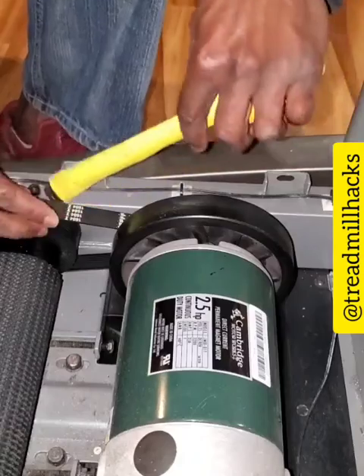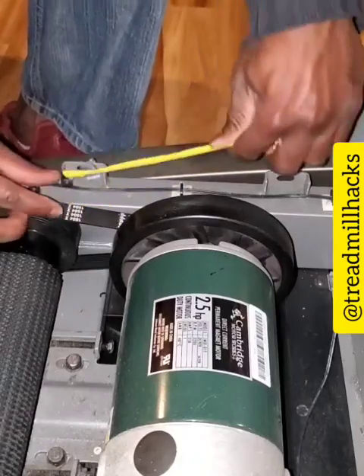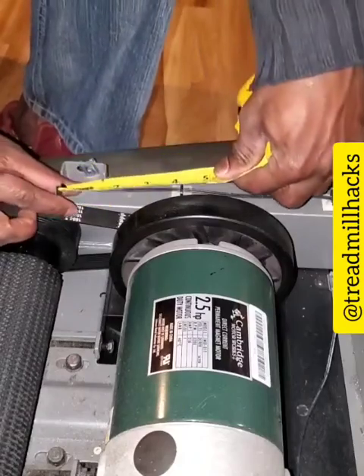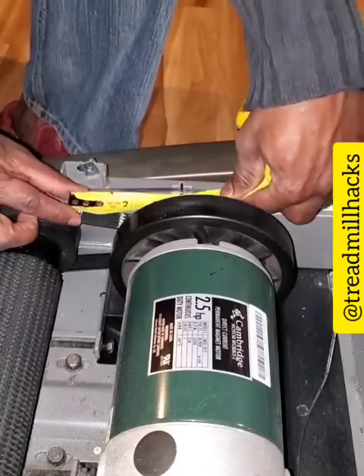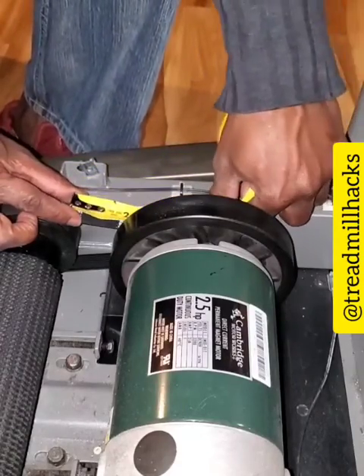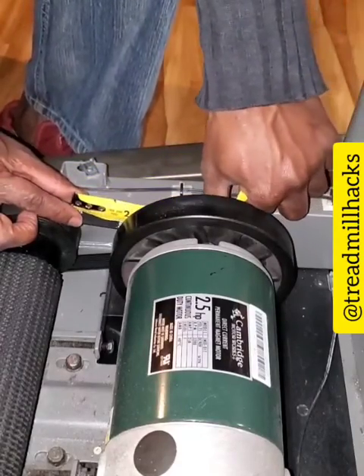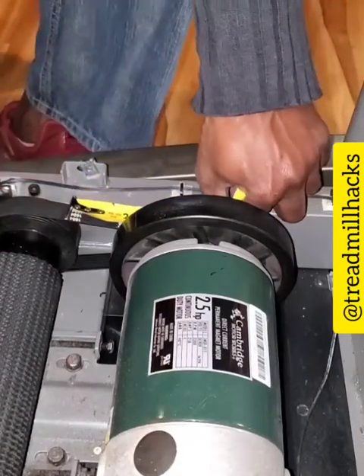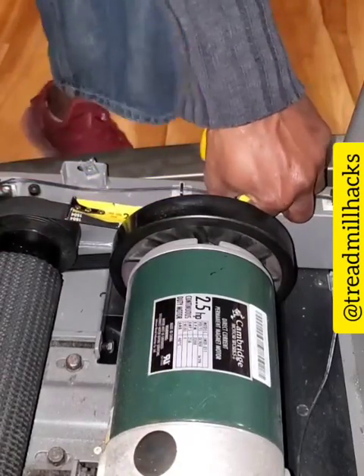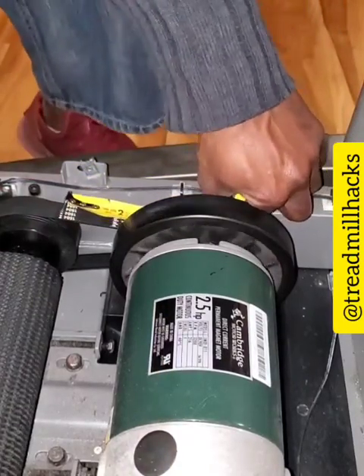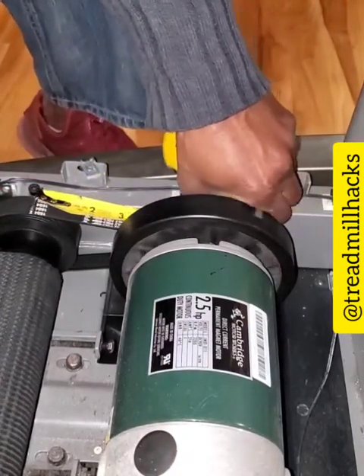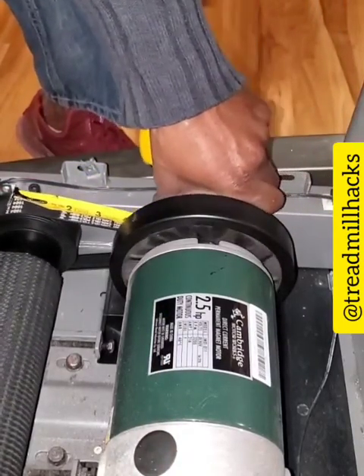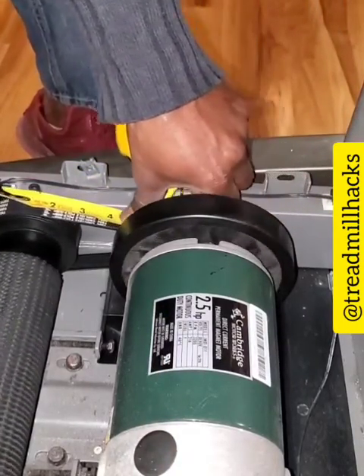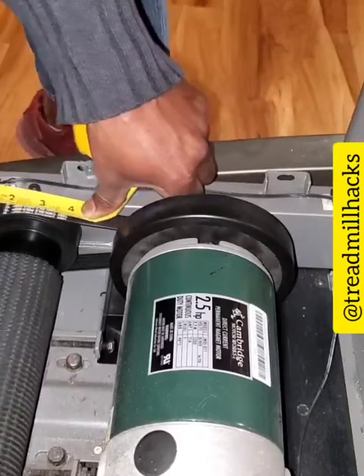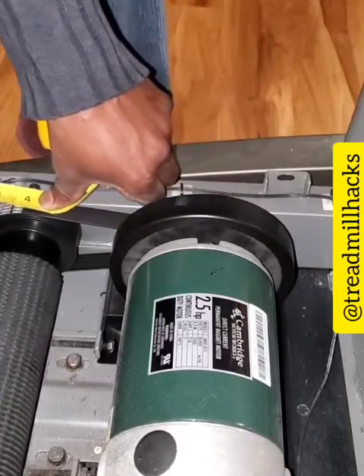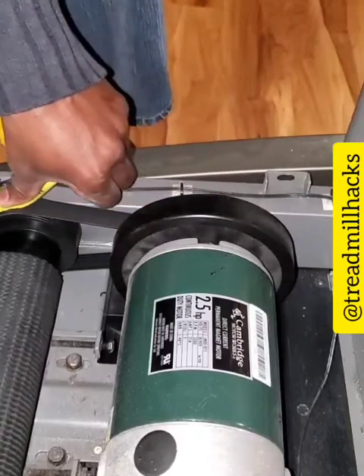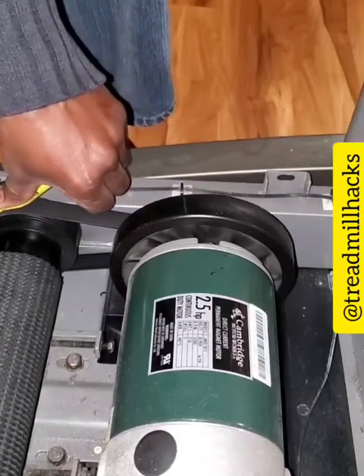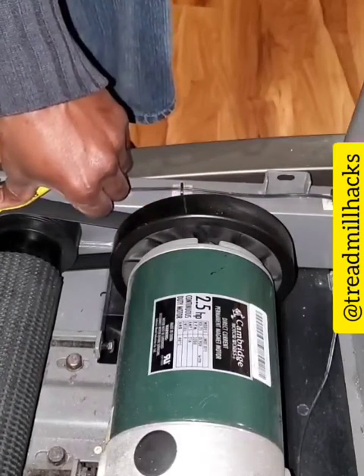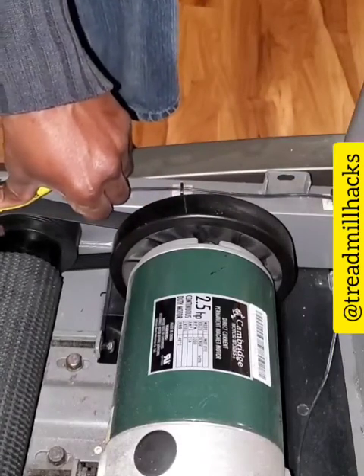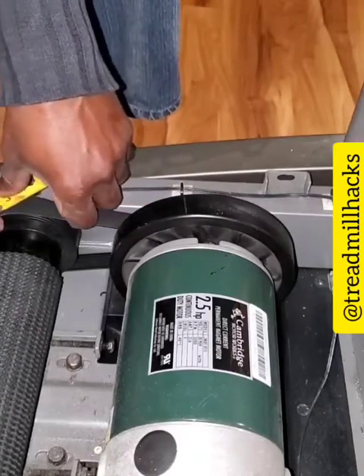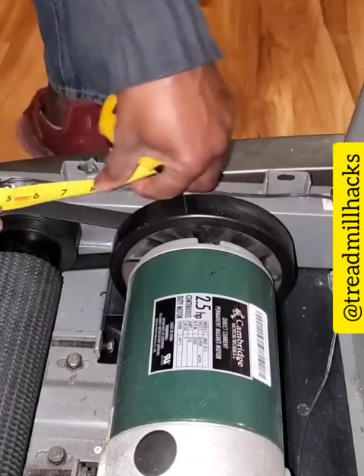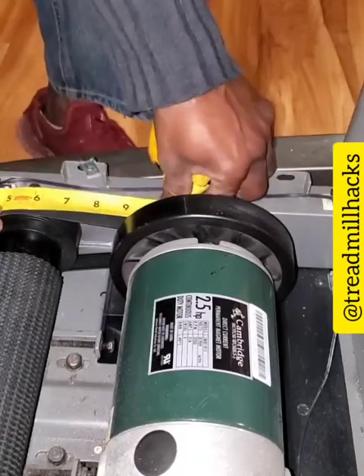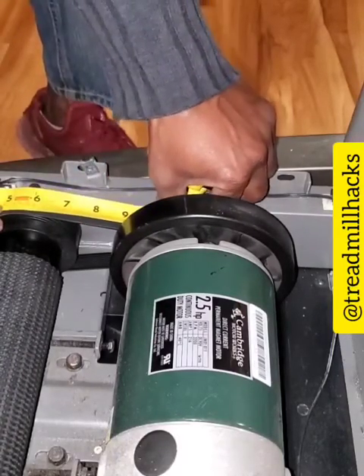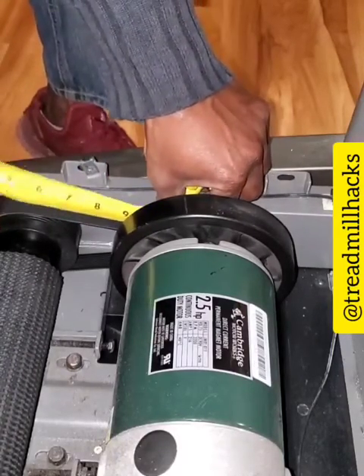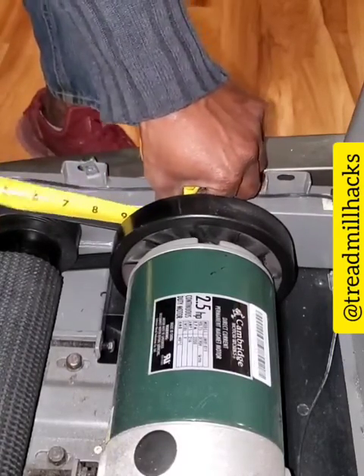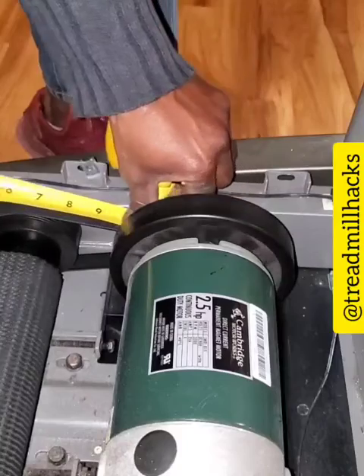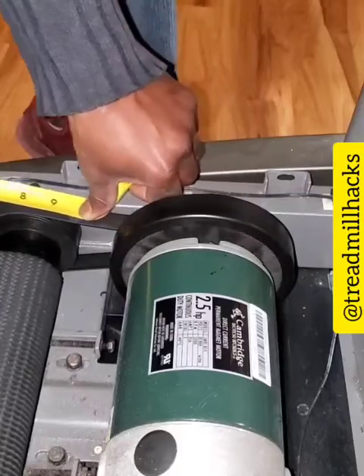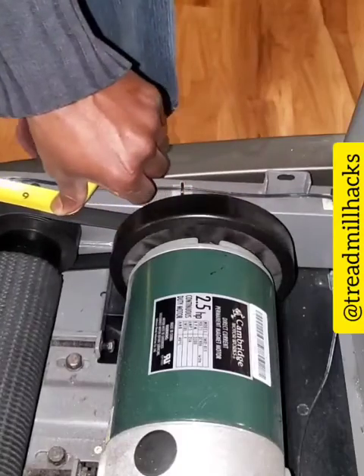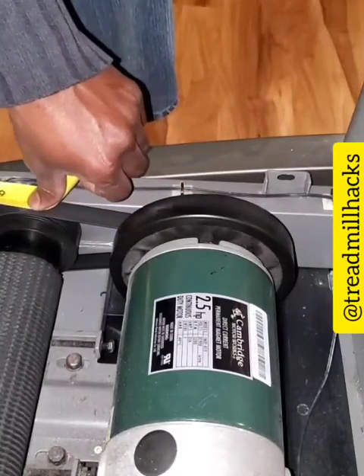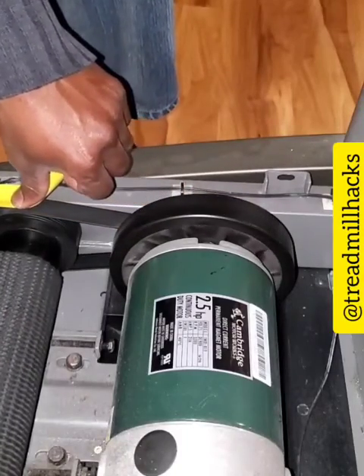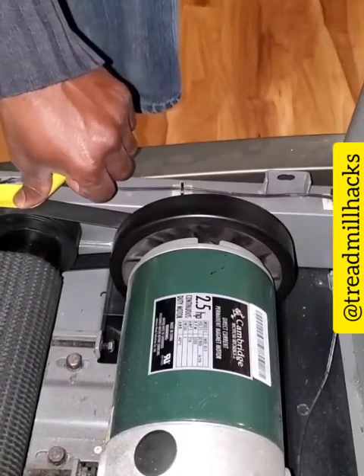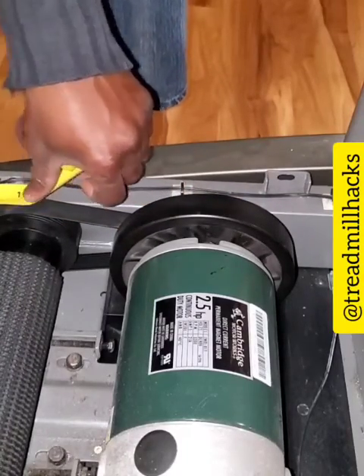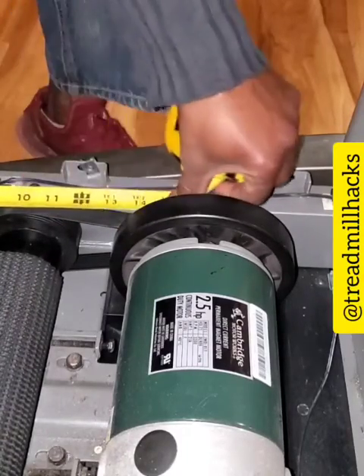You take your tape measure and measure it by rolling the belt while you hold the tape firm, and then you just keep rolling it until you get back to the same spot.